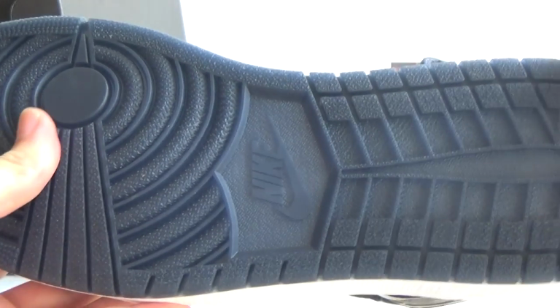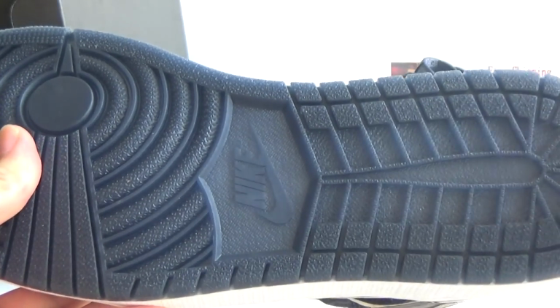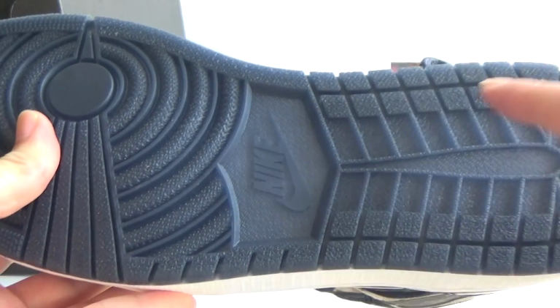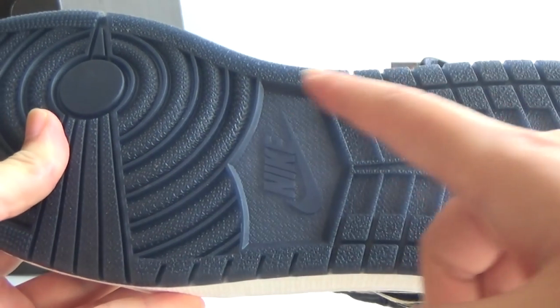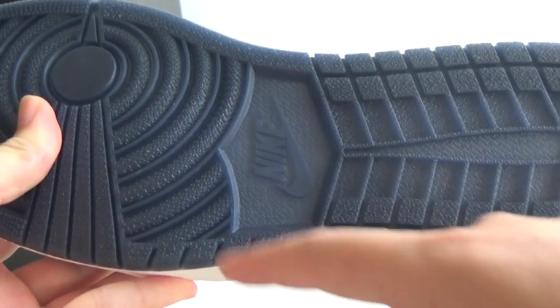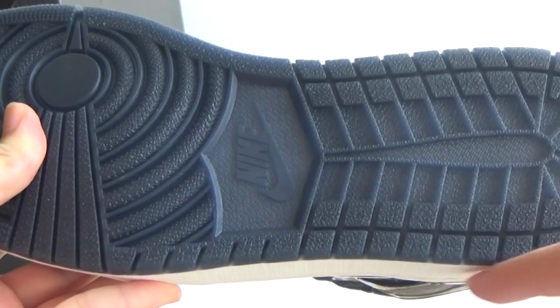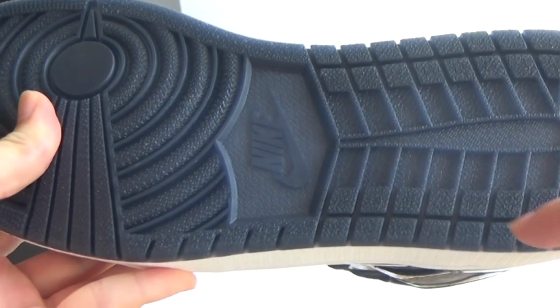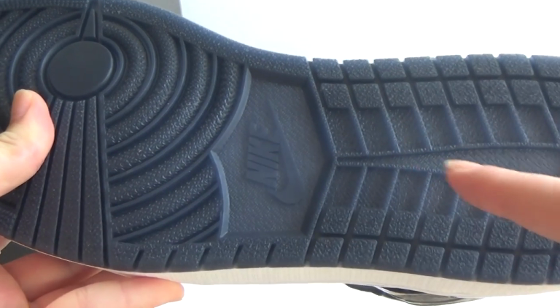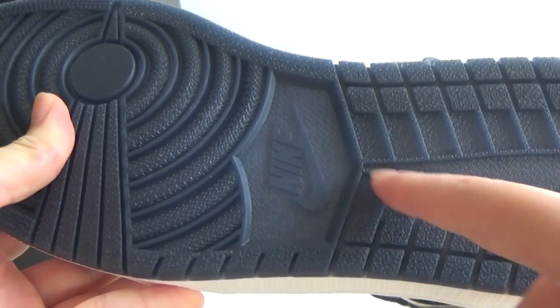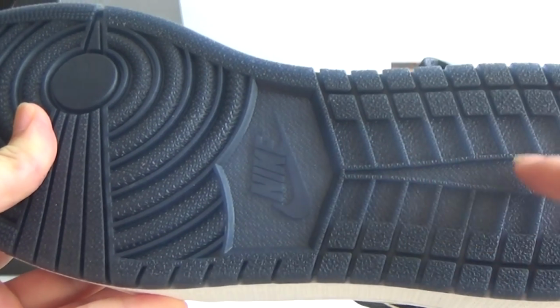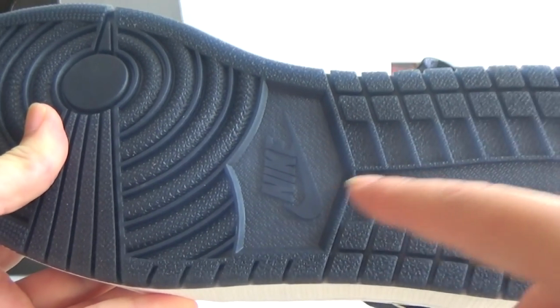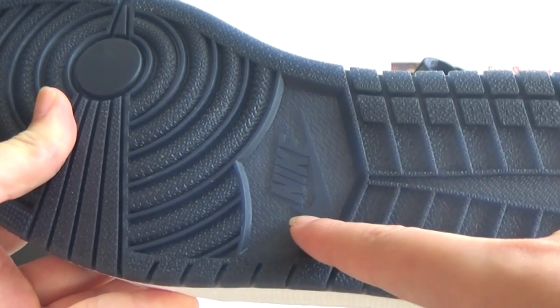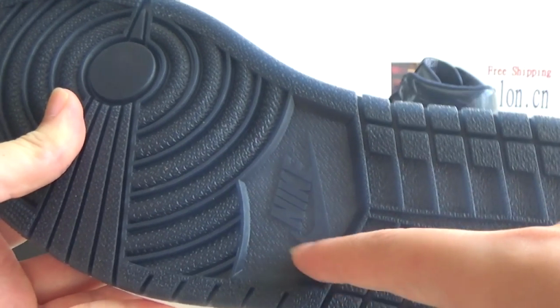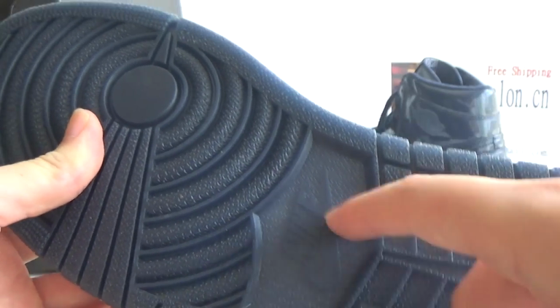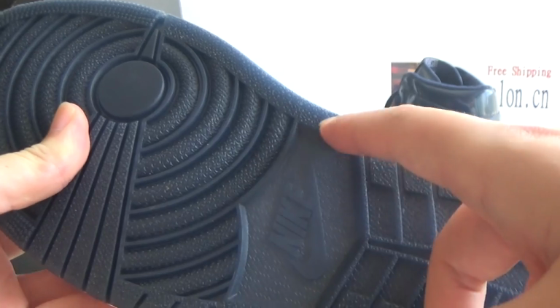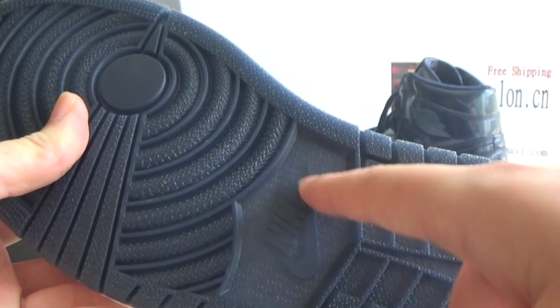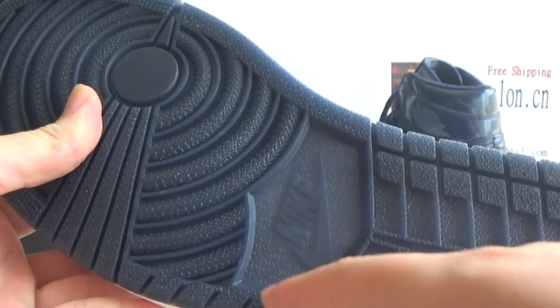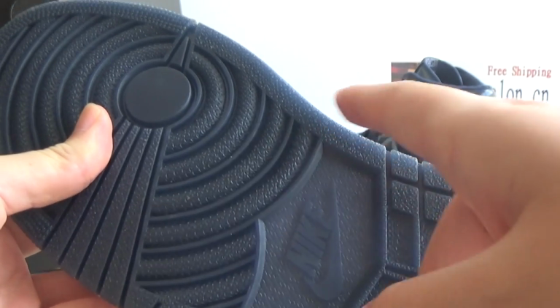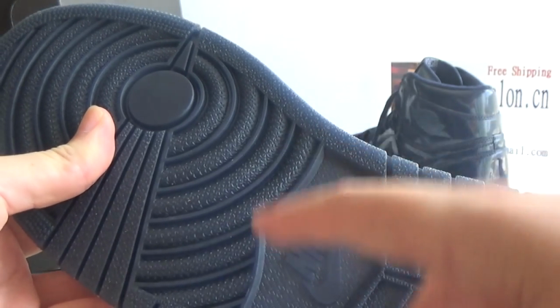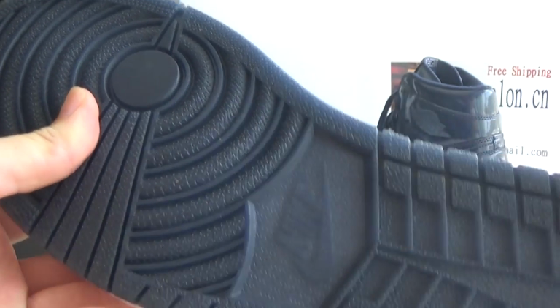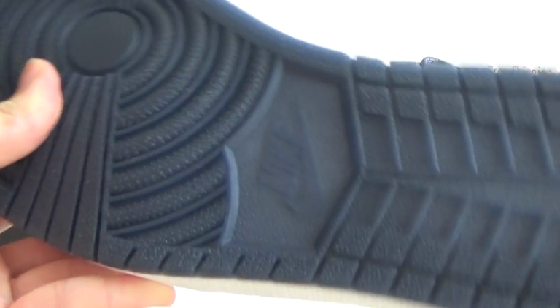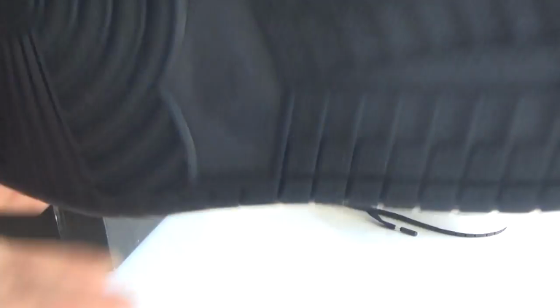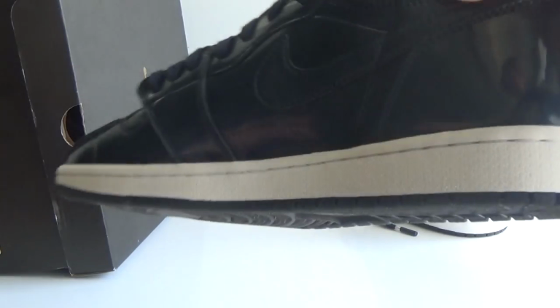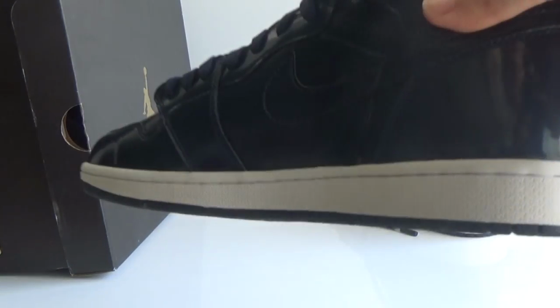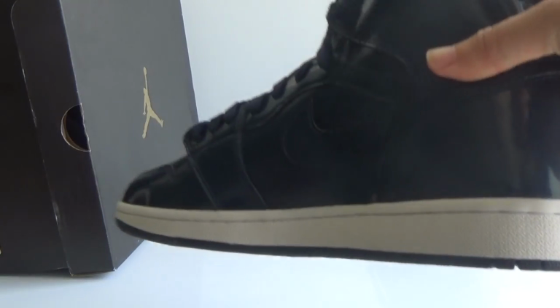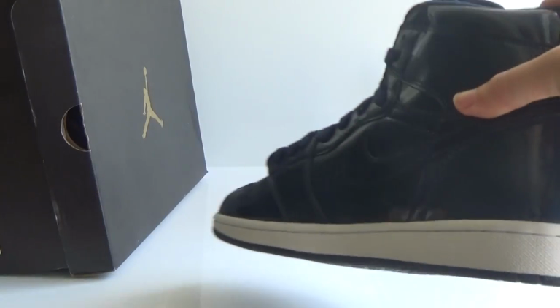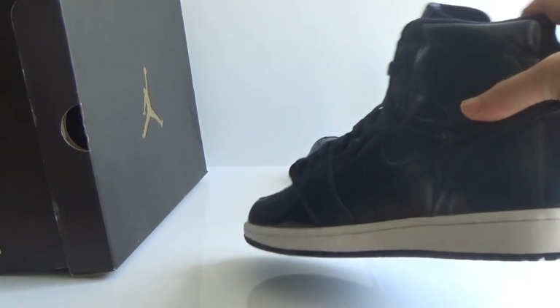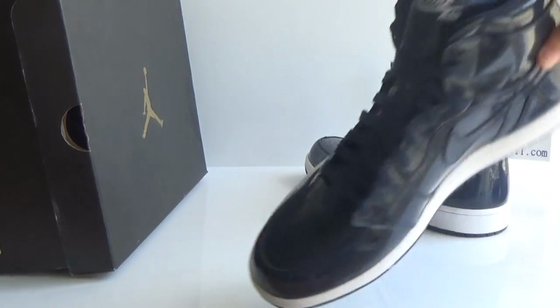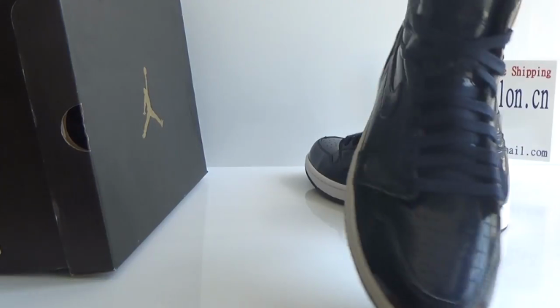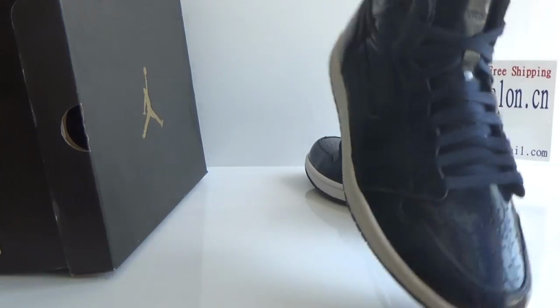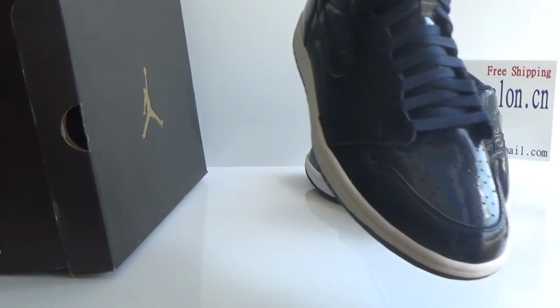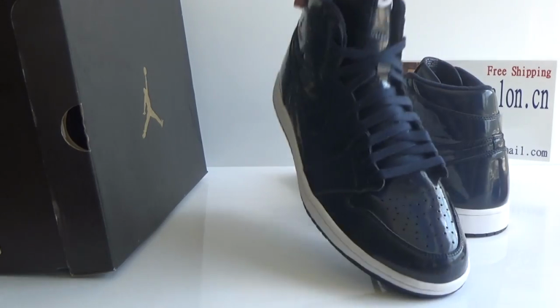Focus on the shoes — we can see the bottom Nike logo here.